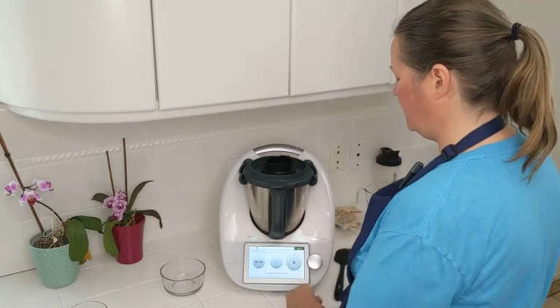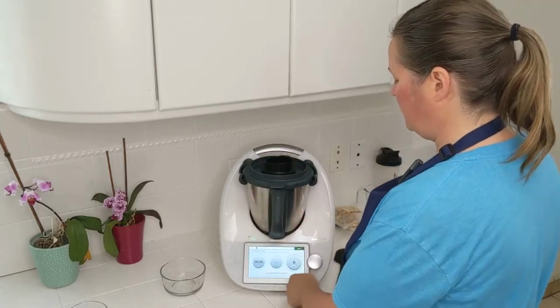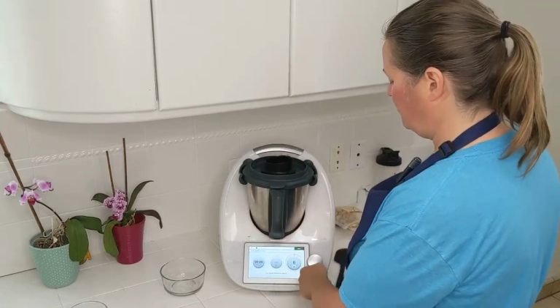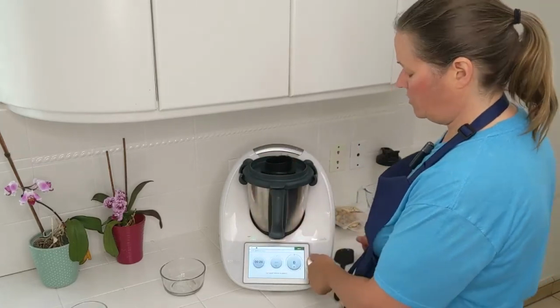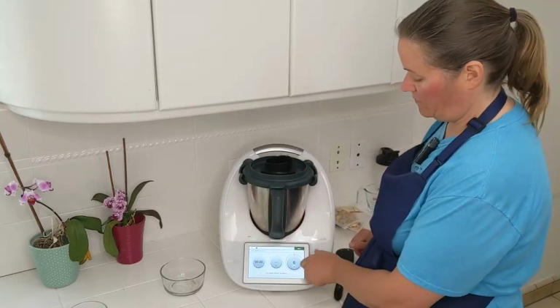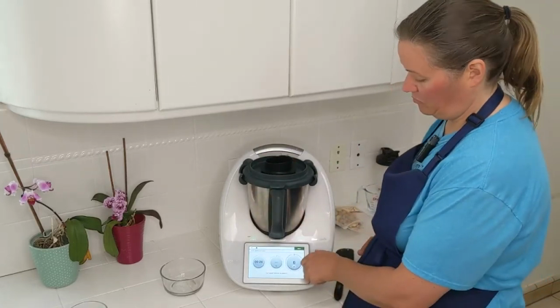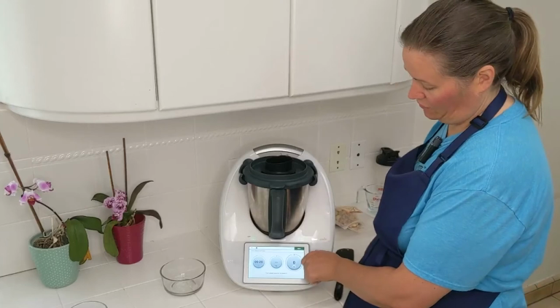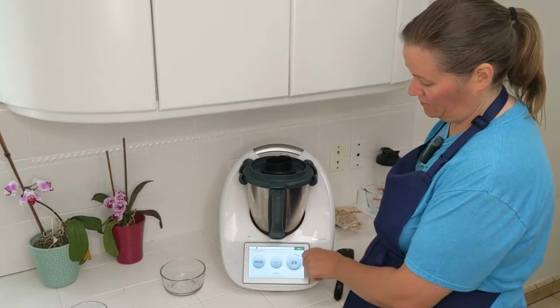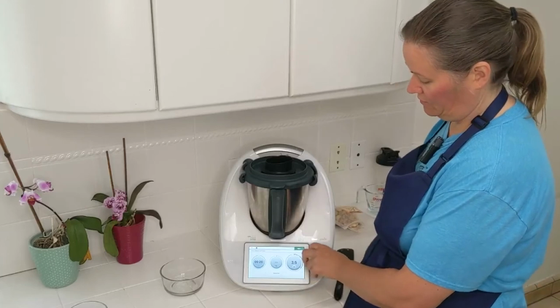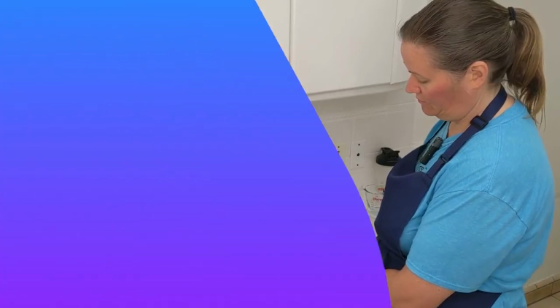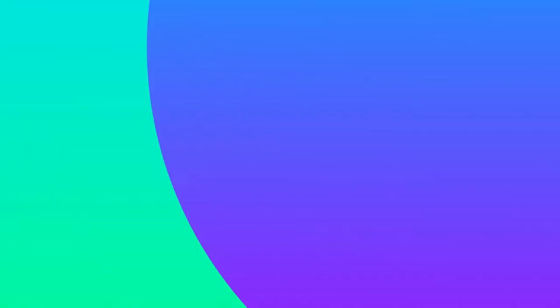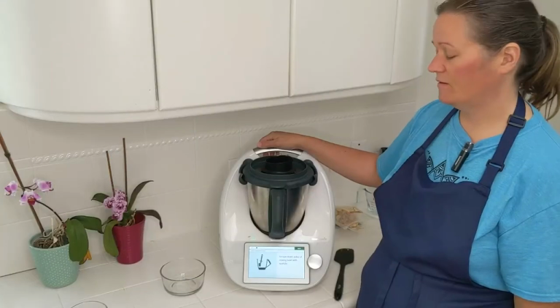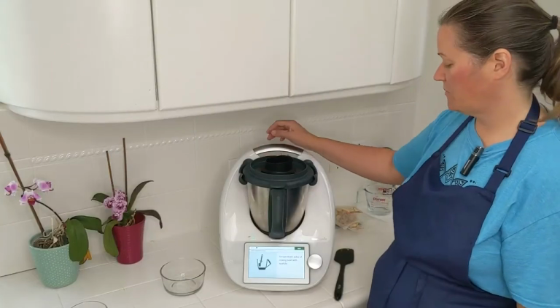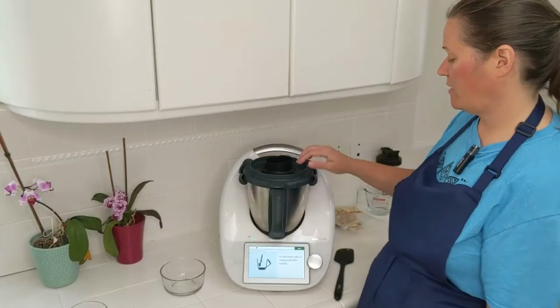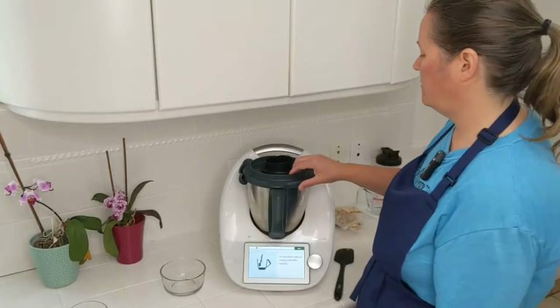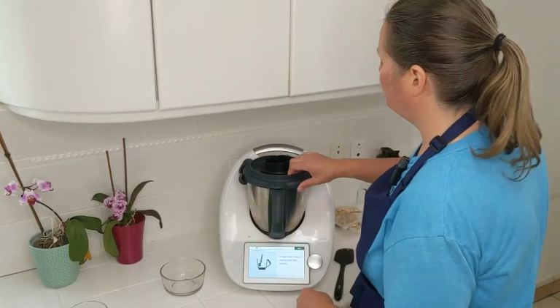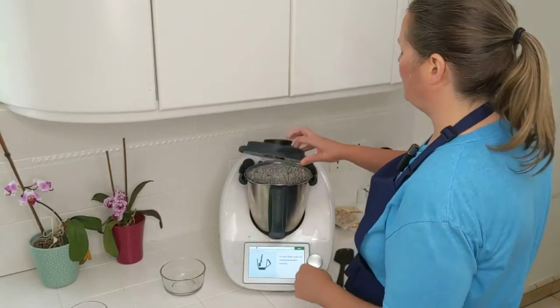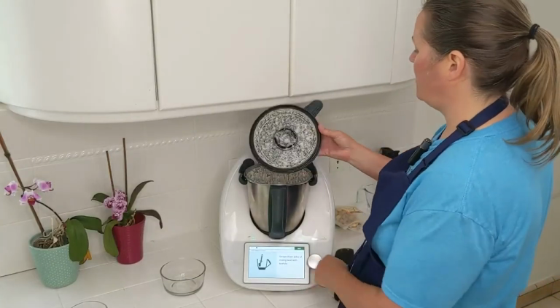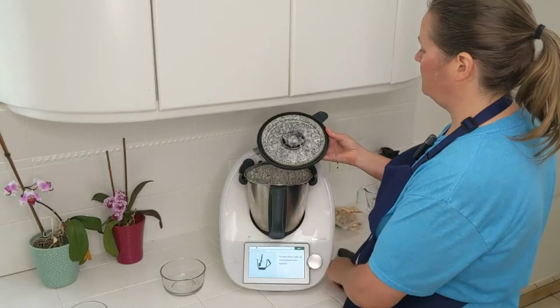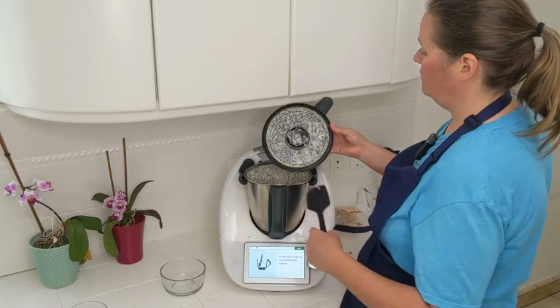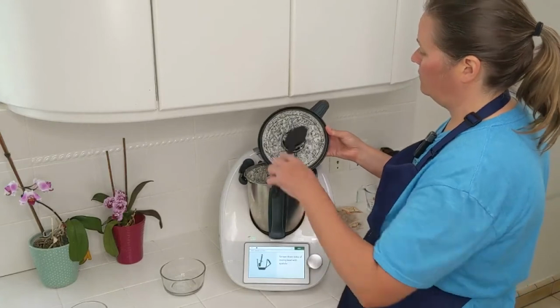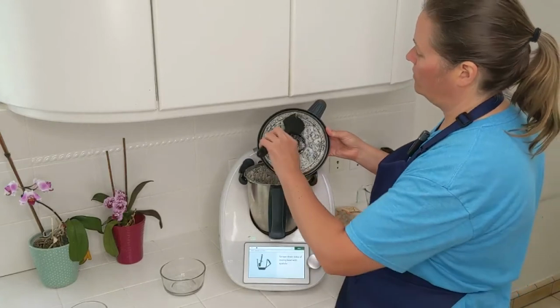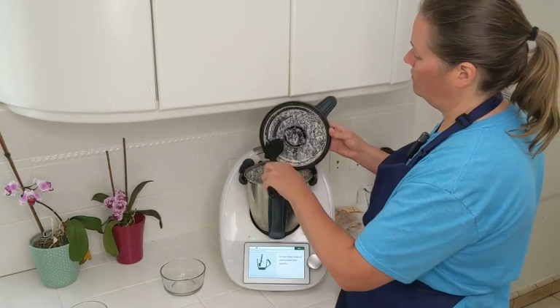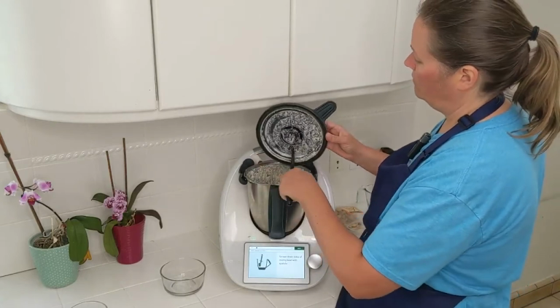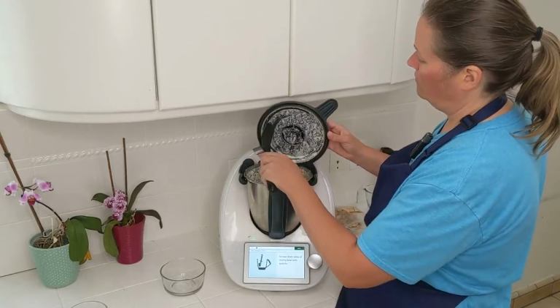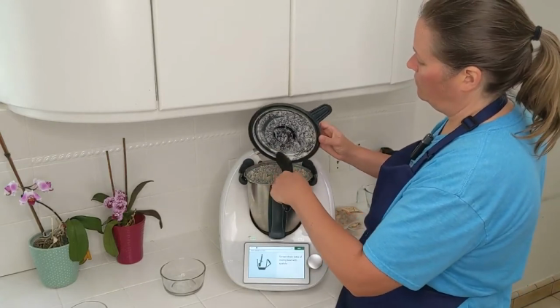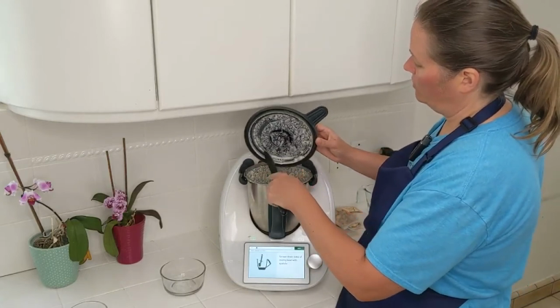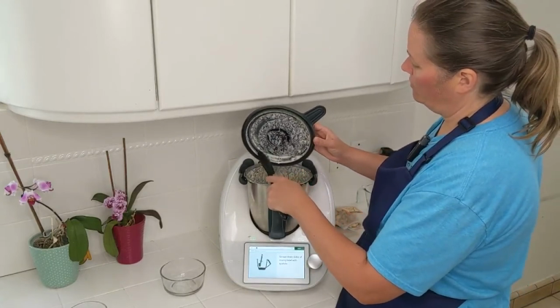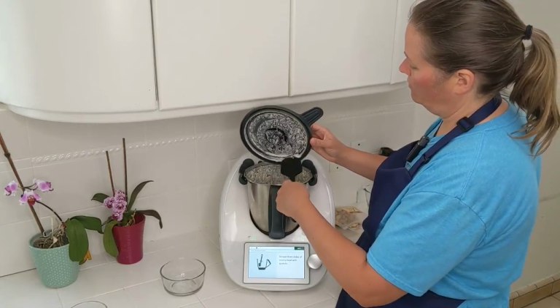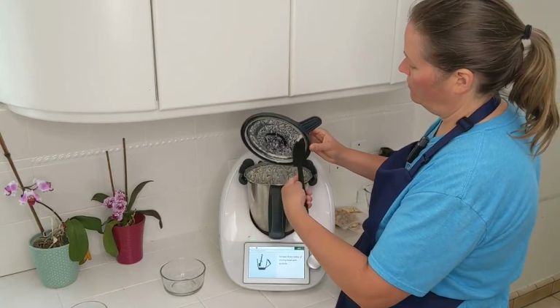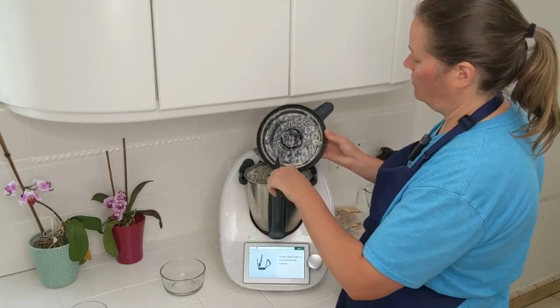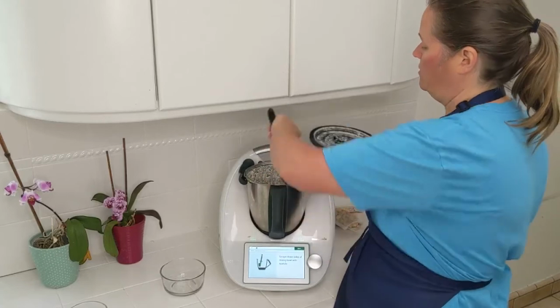We're going to chop this up at speed 9 for 20 seconds. That was 20 seconds. Now we're going to scrape down the sides.